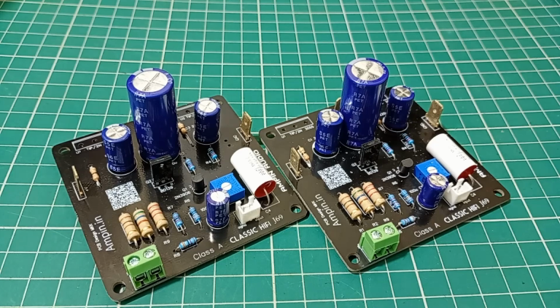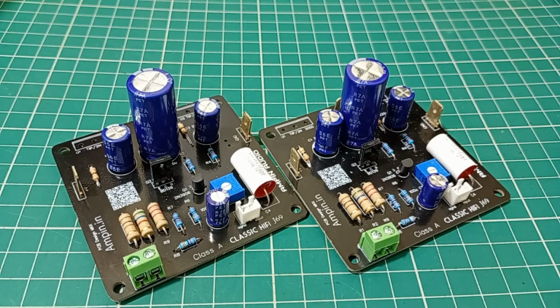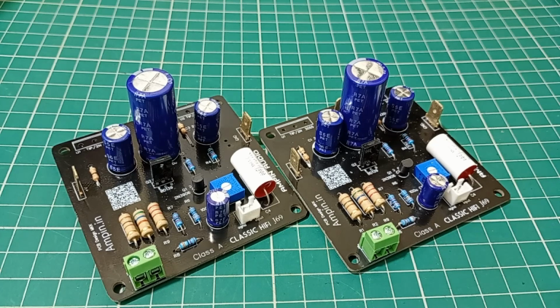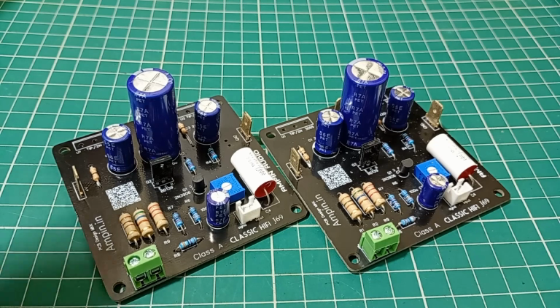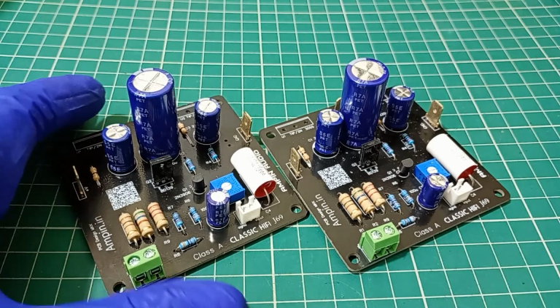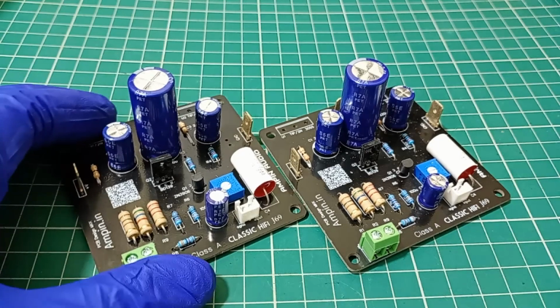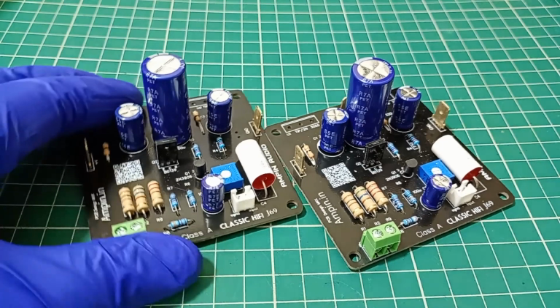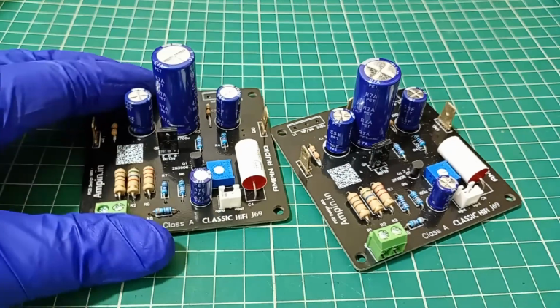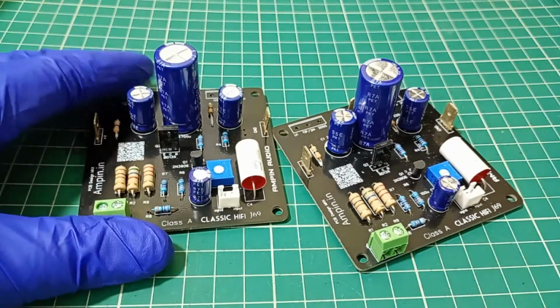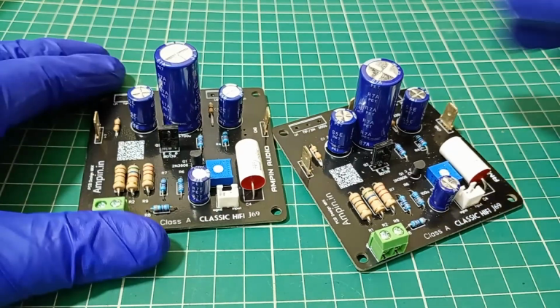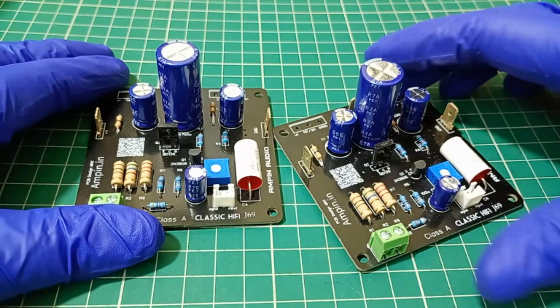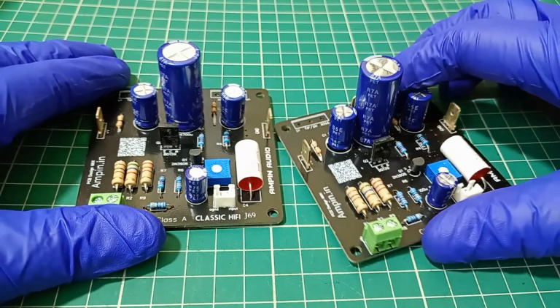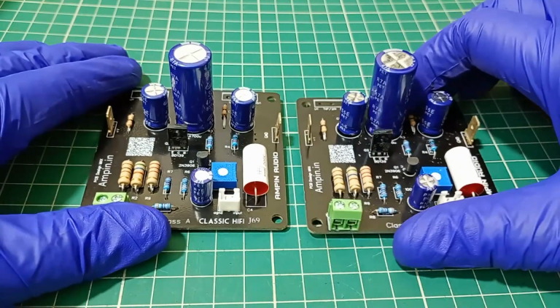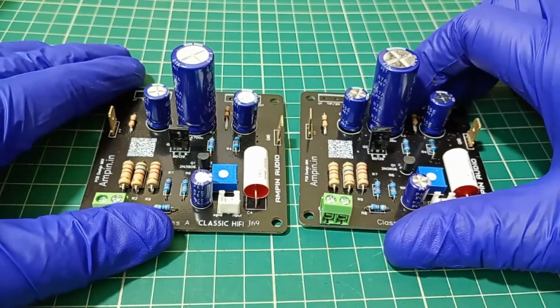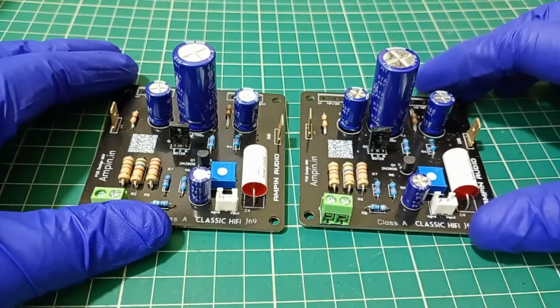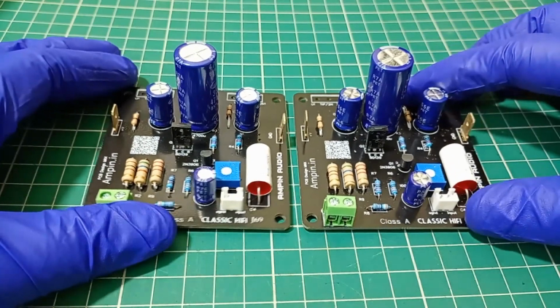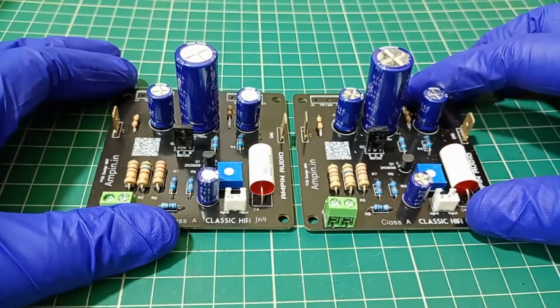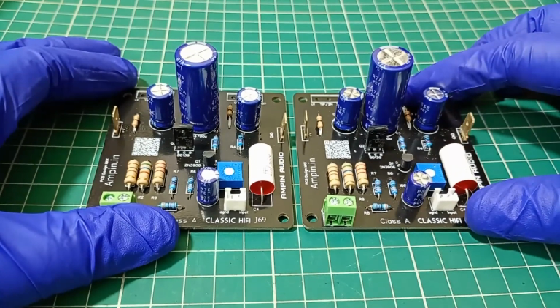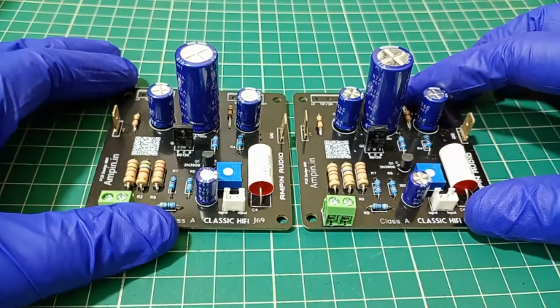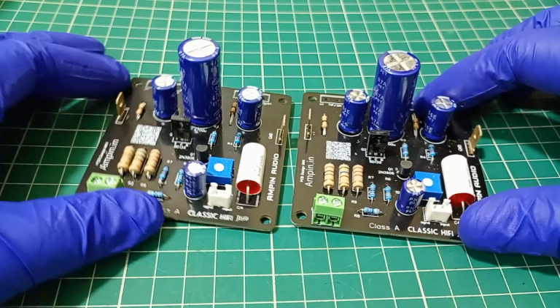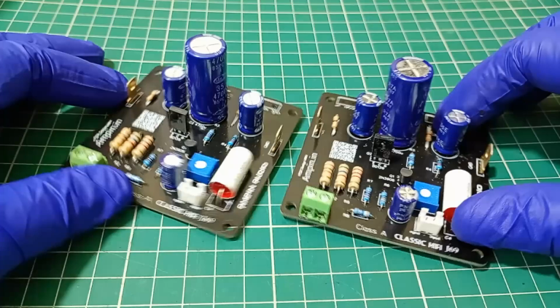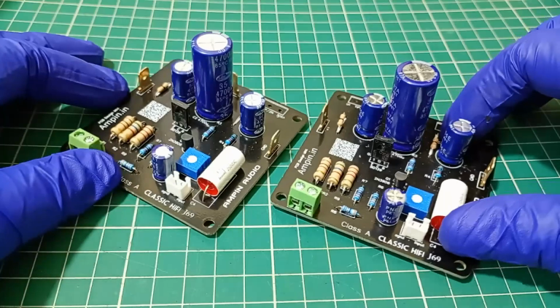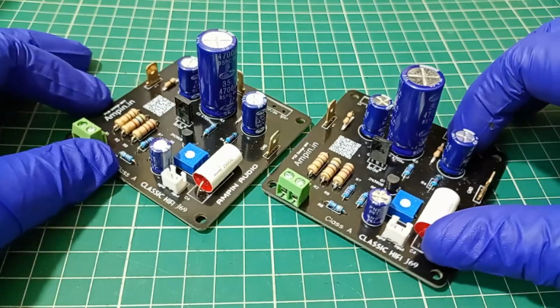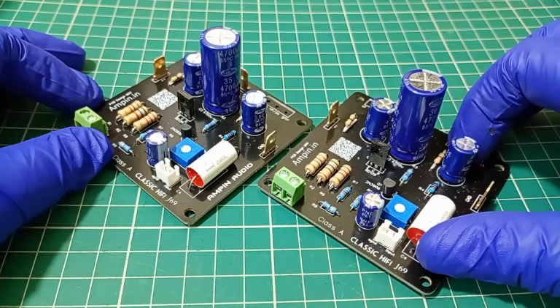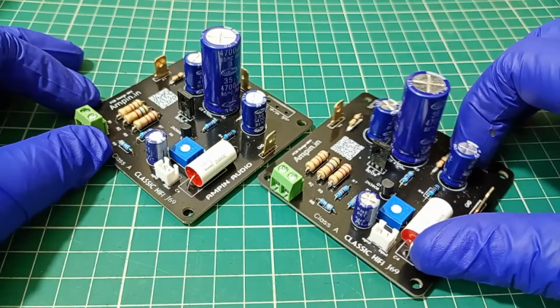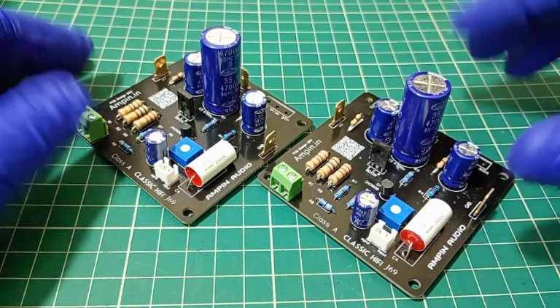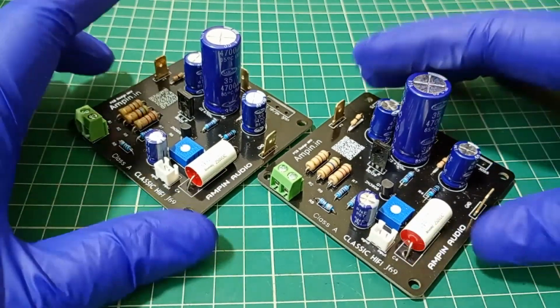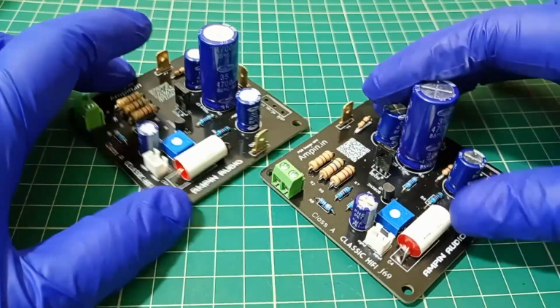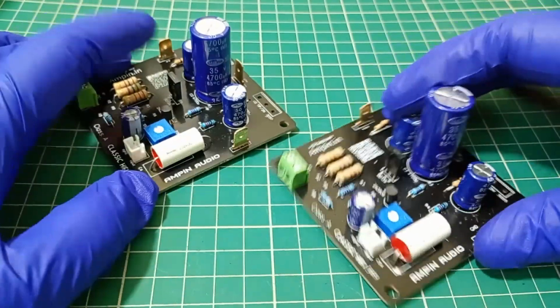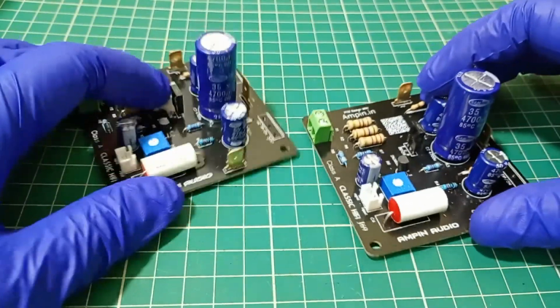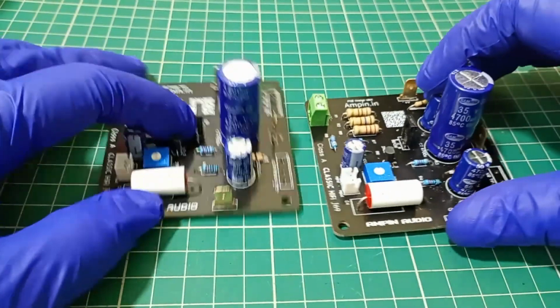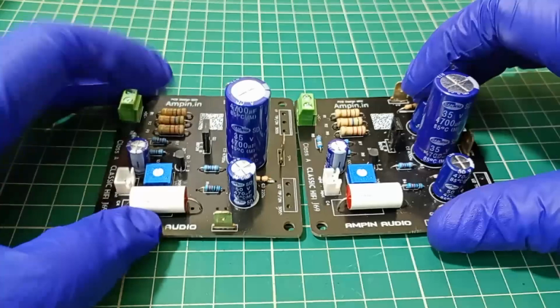If you are ready to build this amplifier, I have got a few boards and kits available. You can reach out to me directly on WhatsApp for more details — the WhatsApp number is given in the description. Whether it is a technical question or purchase enquiry, I am happy to help.